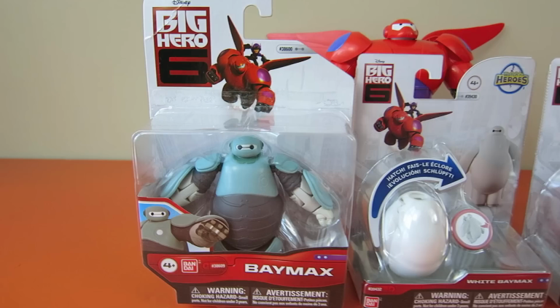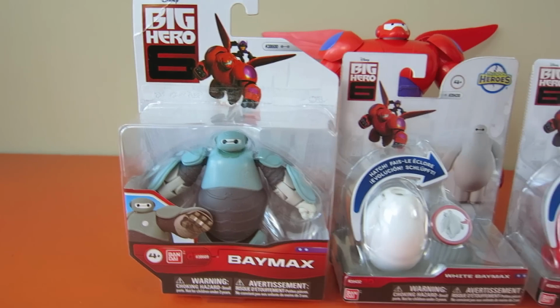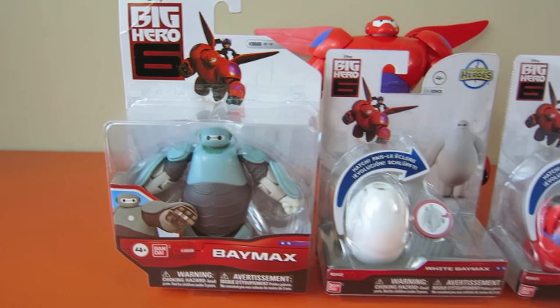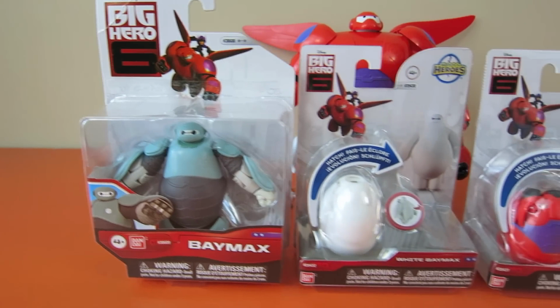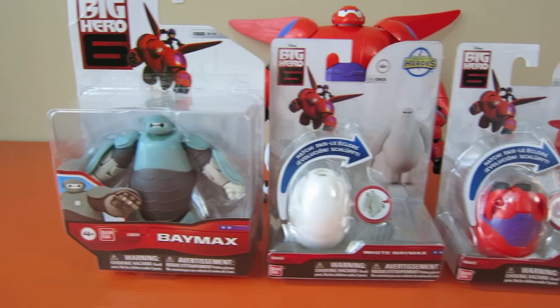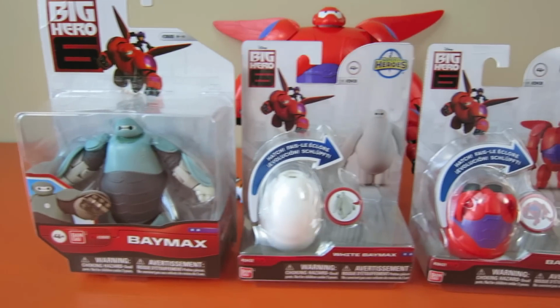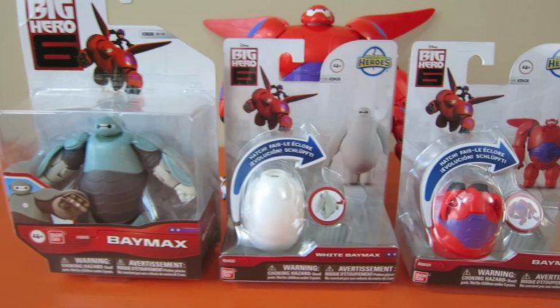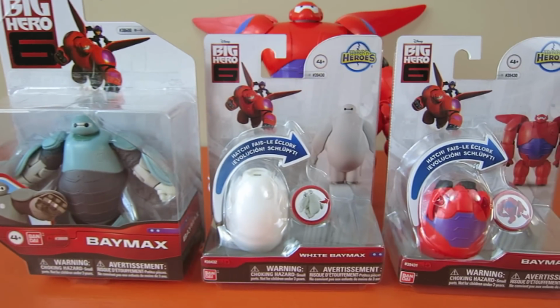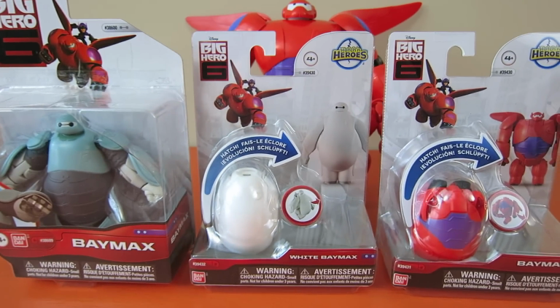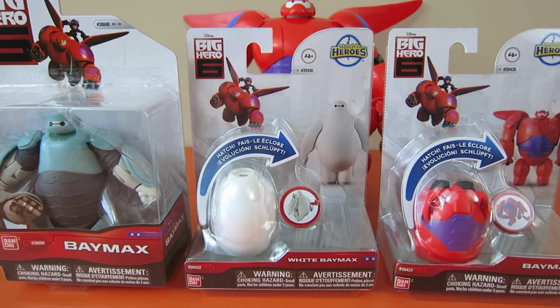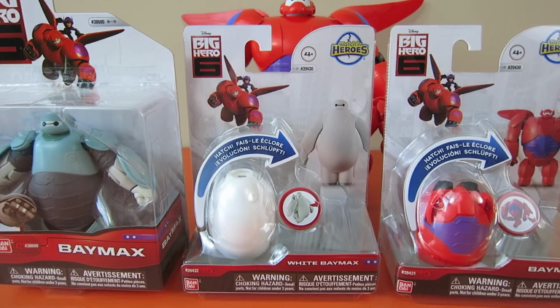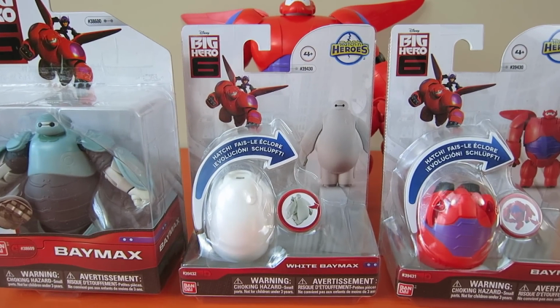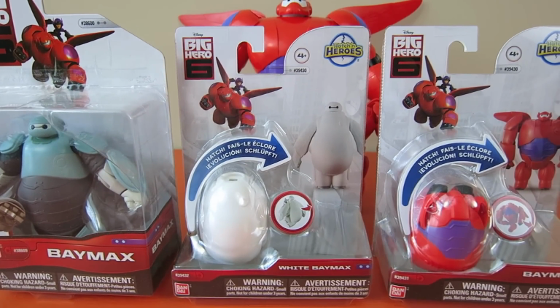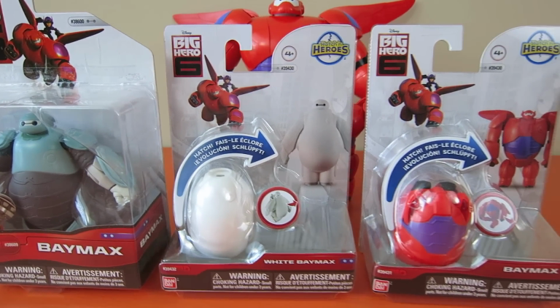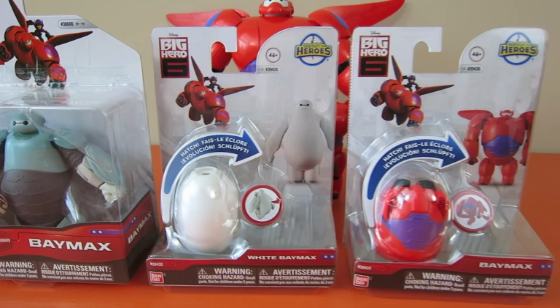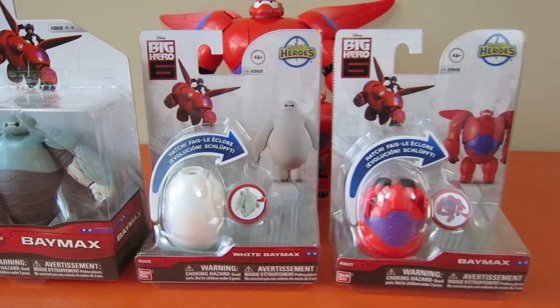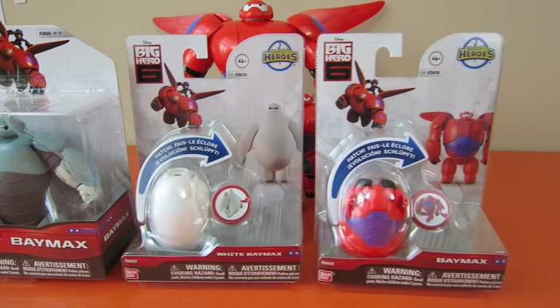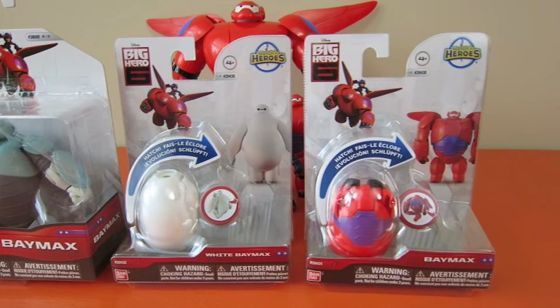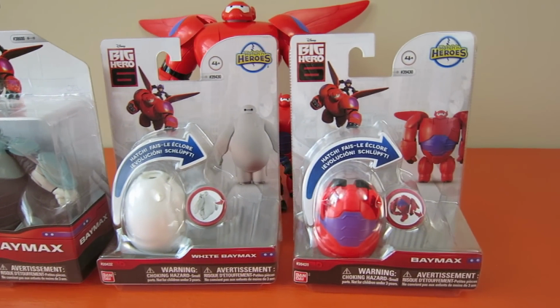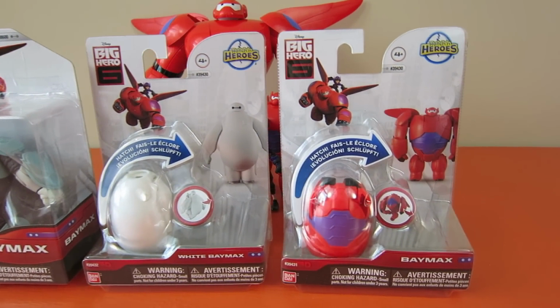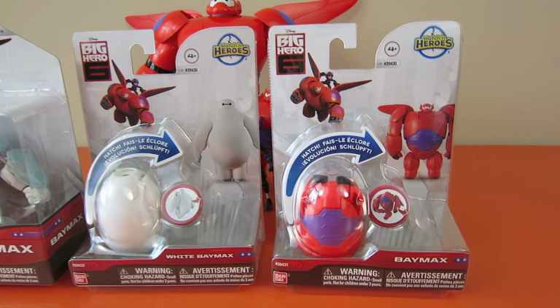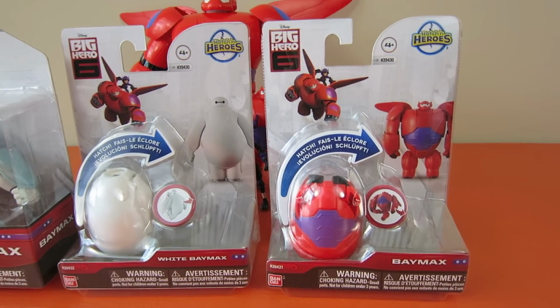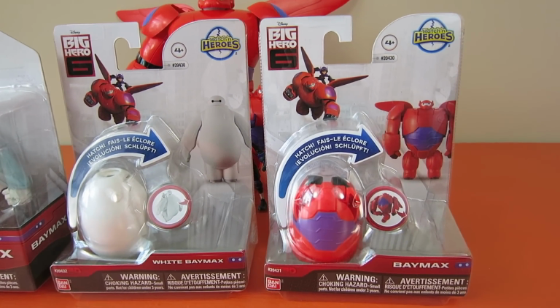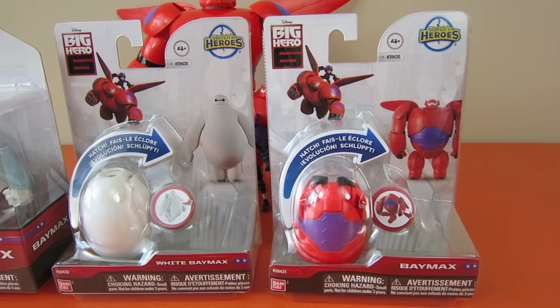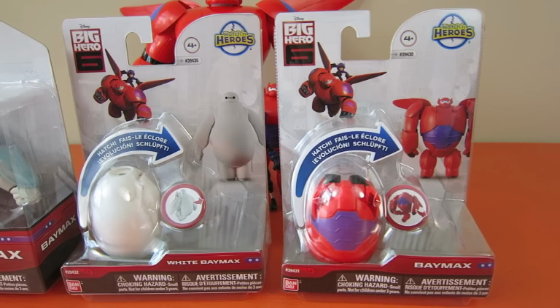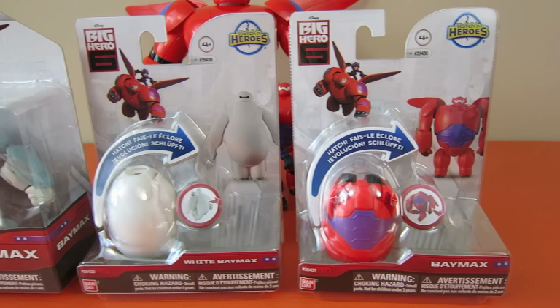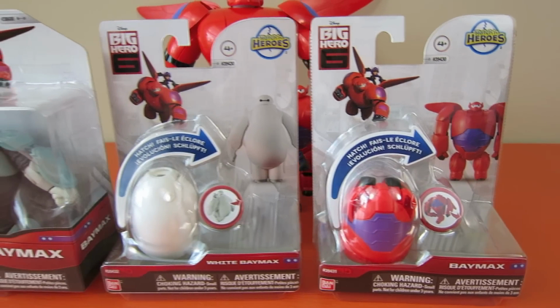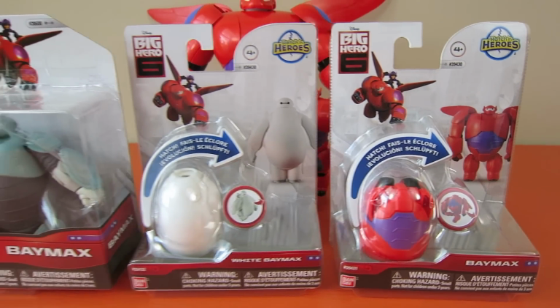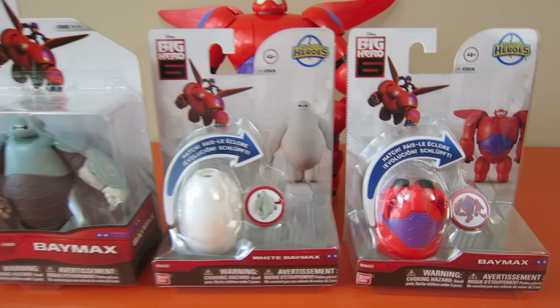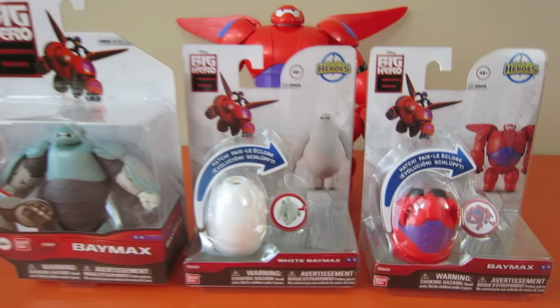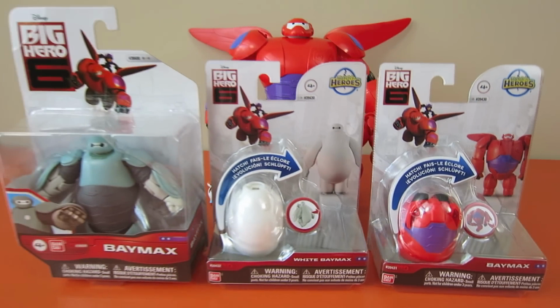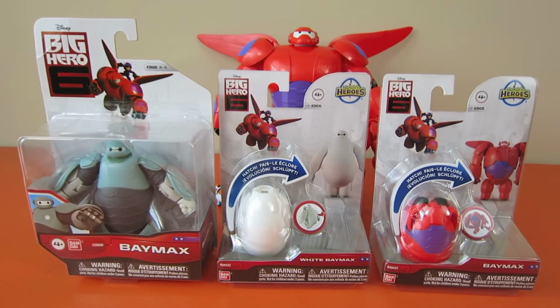So here are three Baymax figures to show you. There's the first Baymax with the hero's original armor design, and then I have two Hatchin' Heroes with Baymax as a nurse bot and one with his armor.